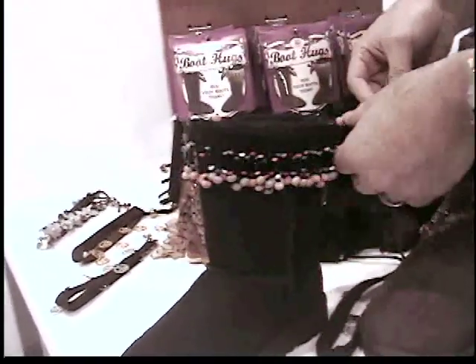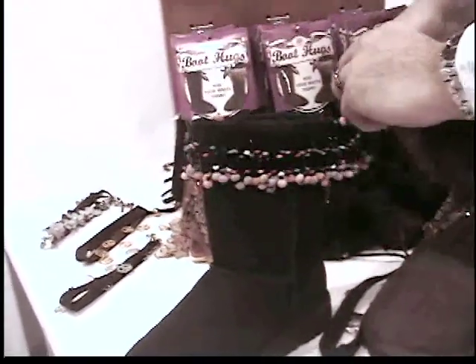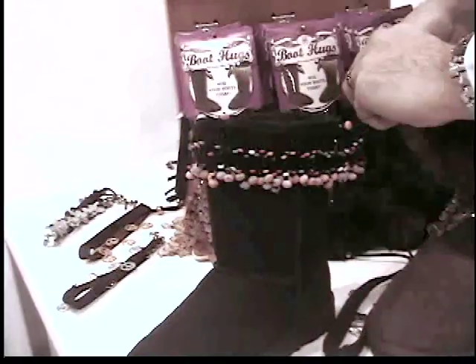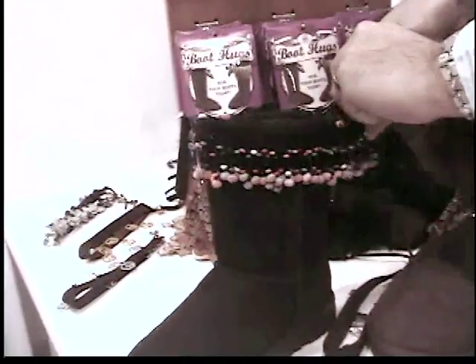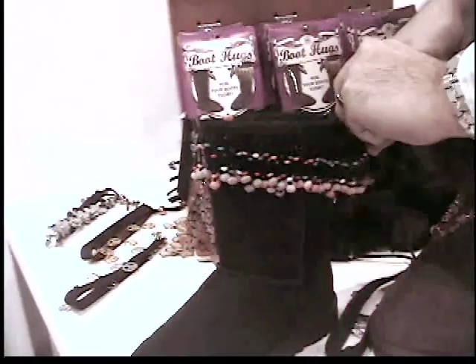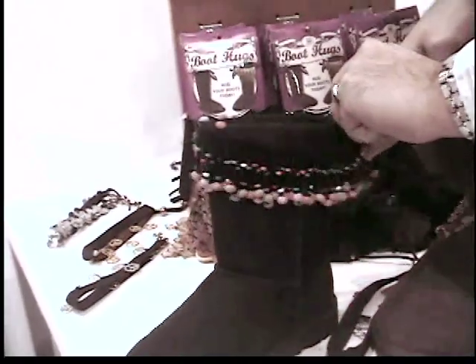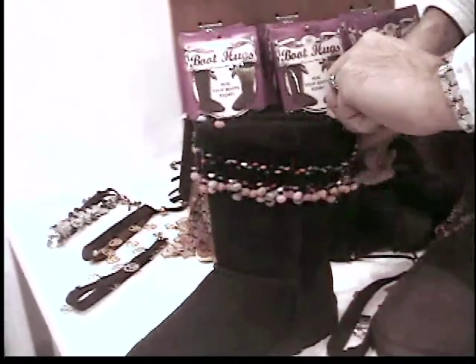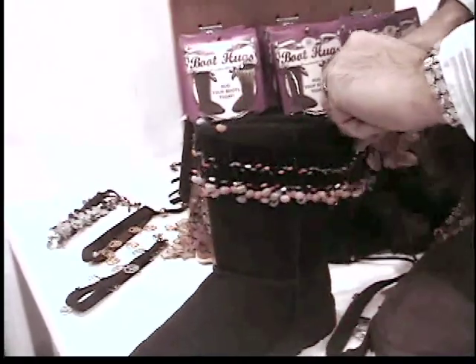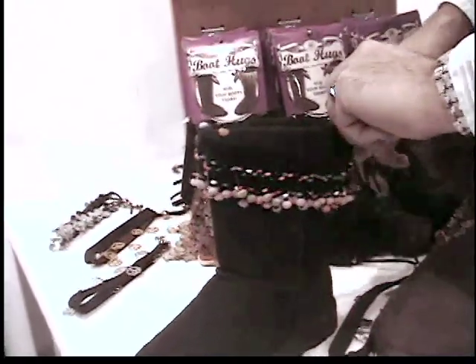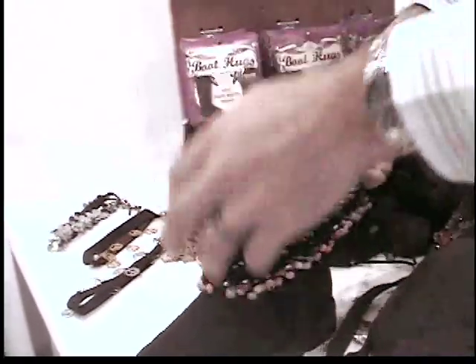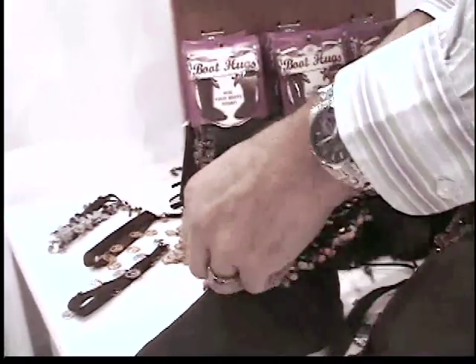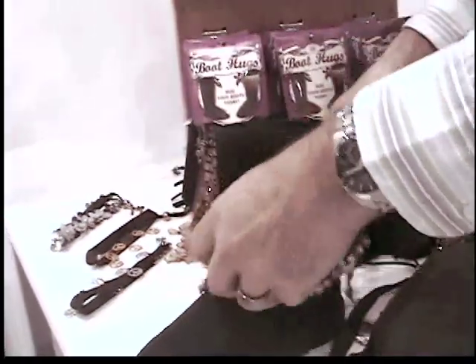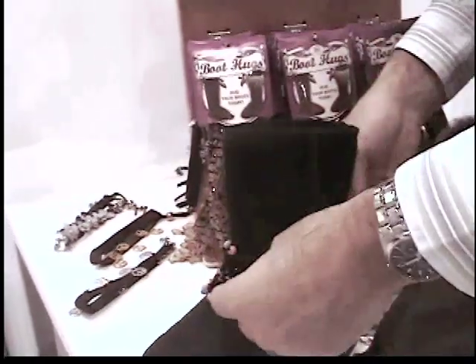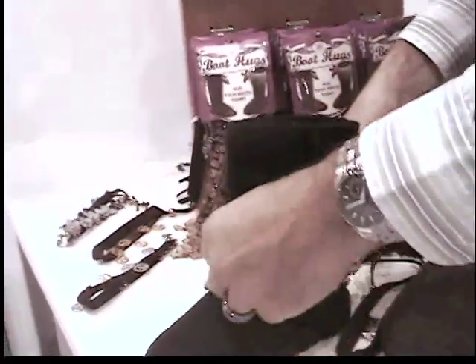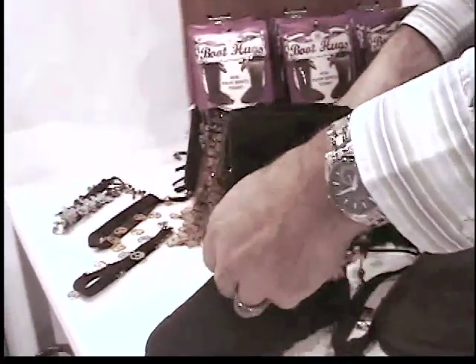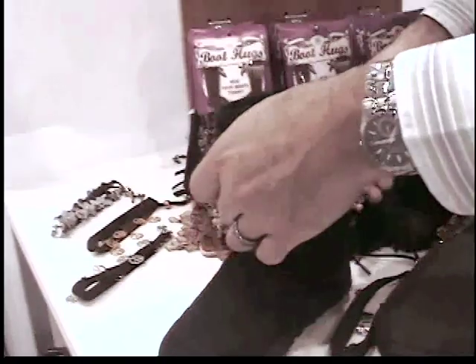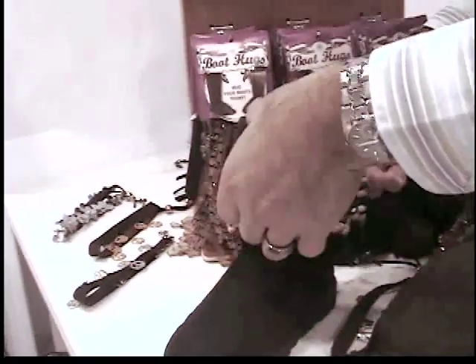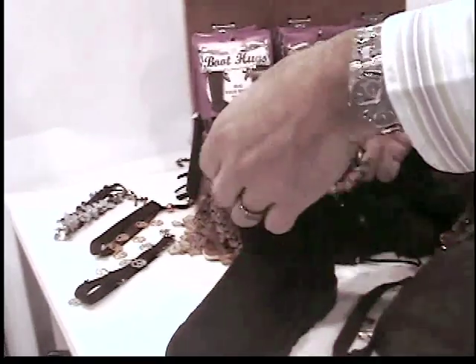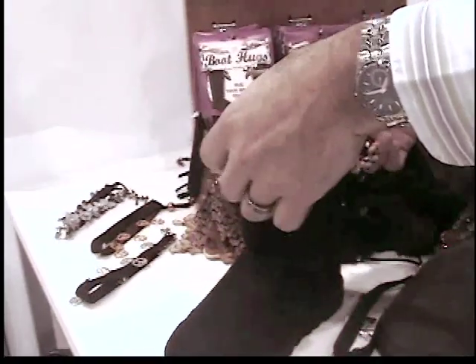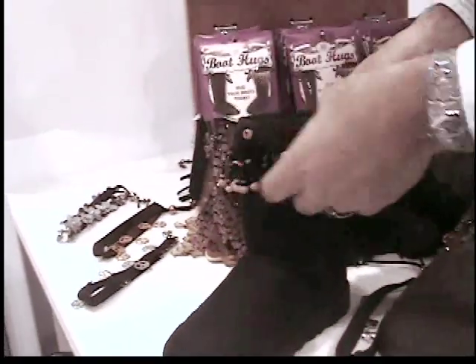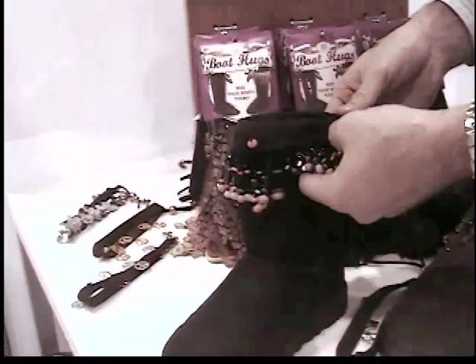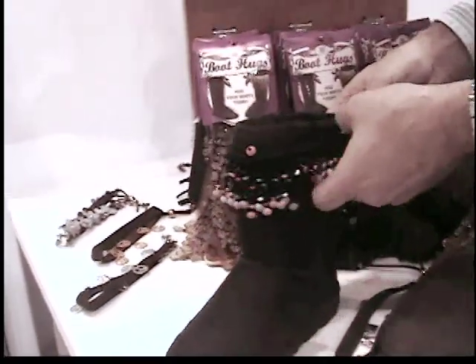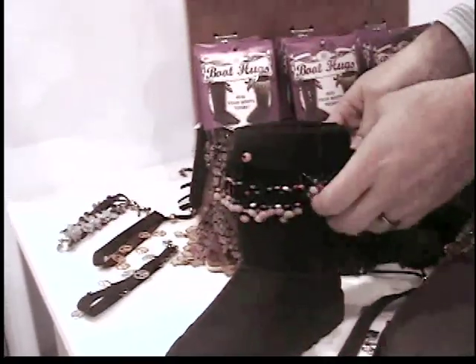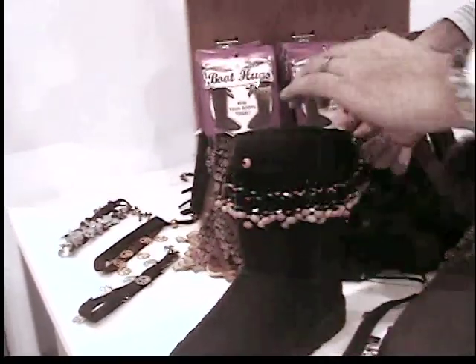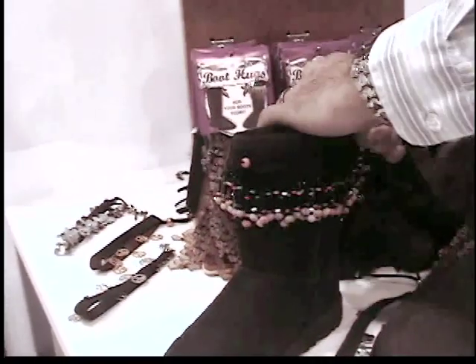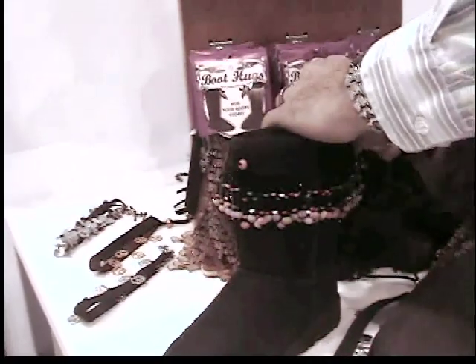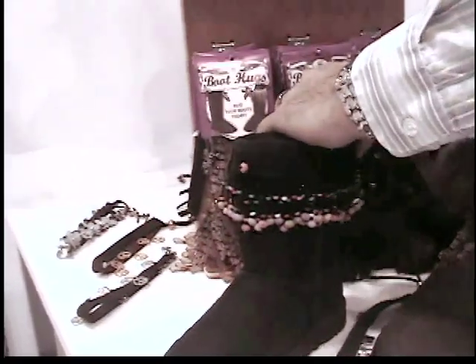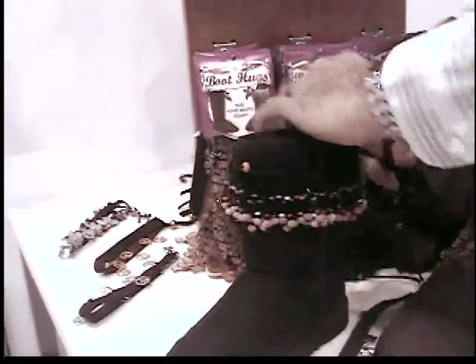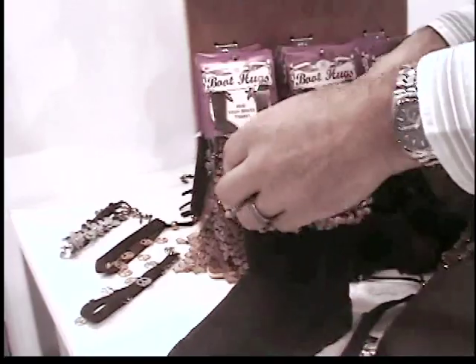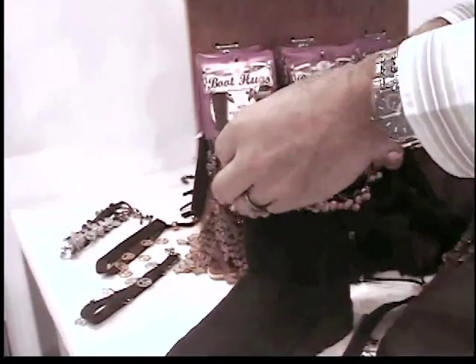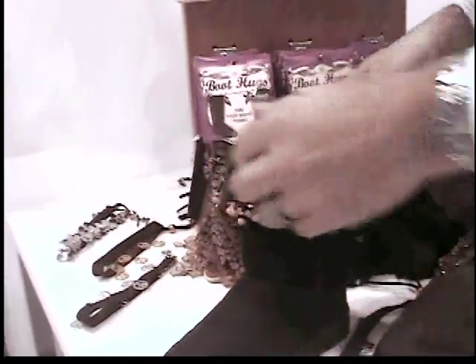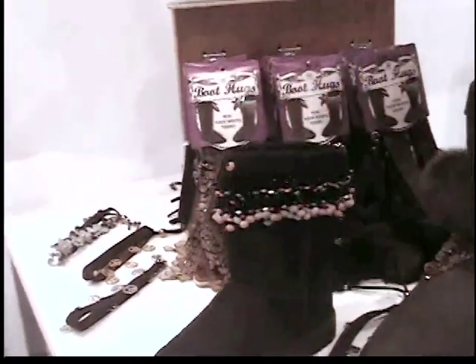Simply tighten them up on your boot. You can go all the way down to the middle or come all the way back up to the top — customizable for your look and your need.